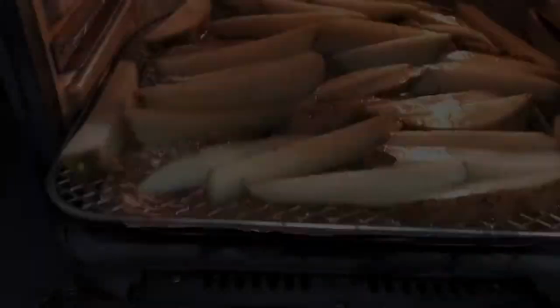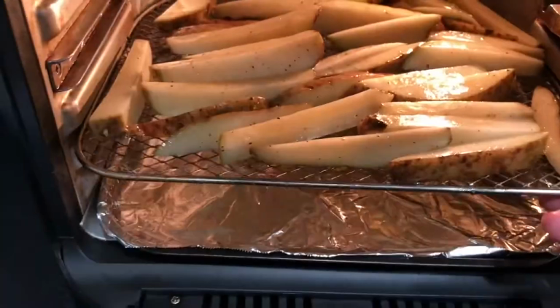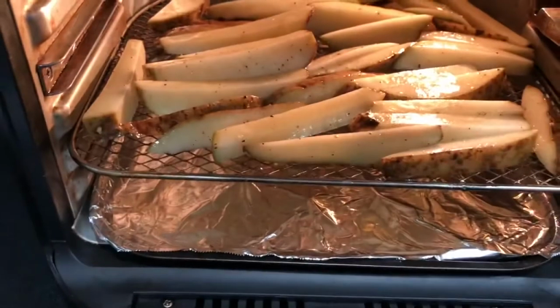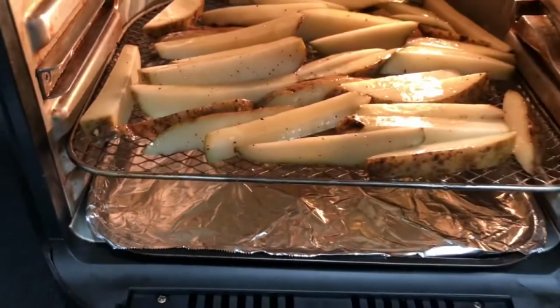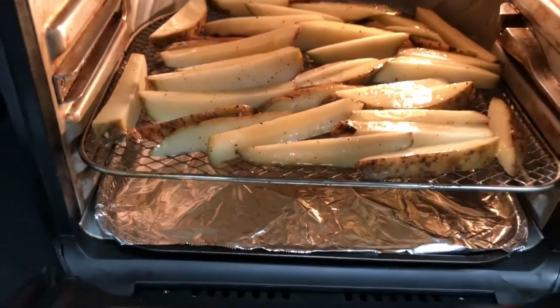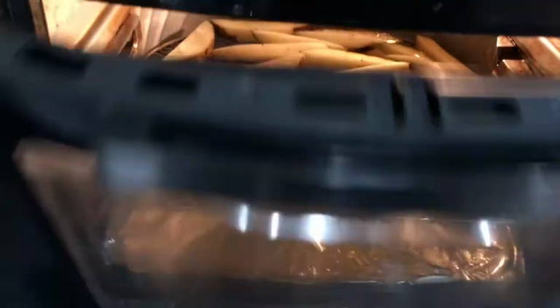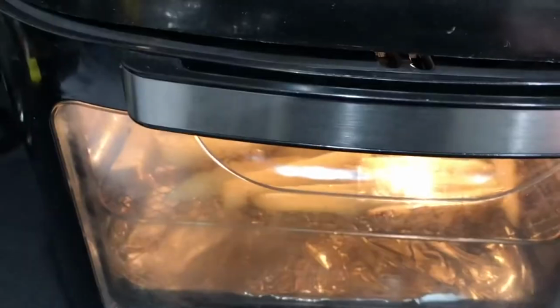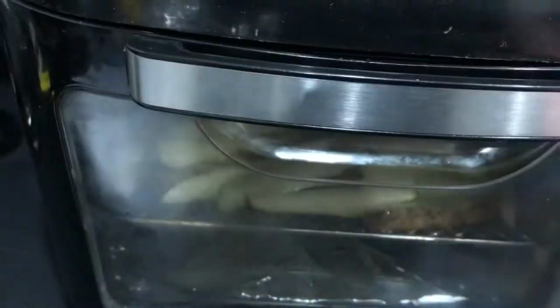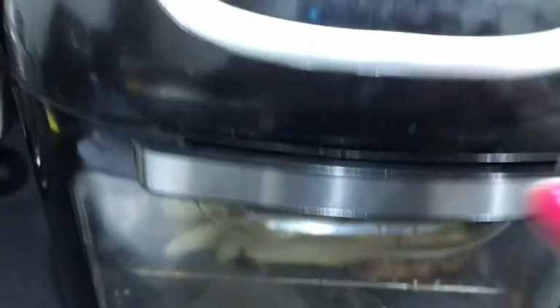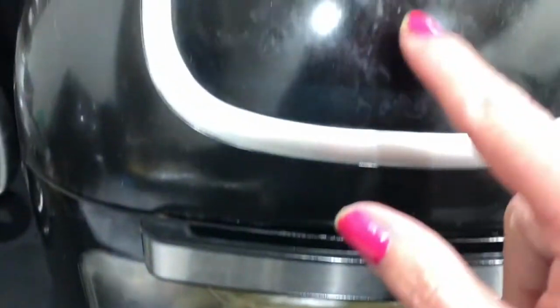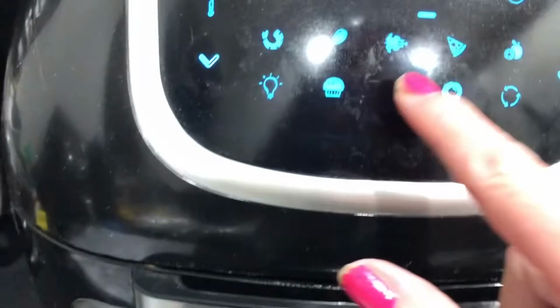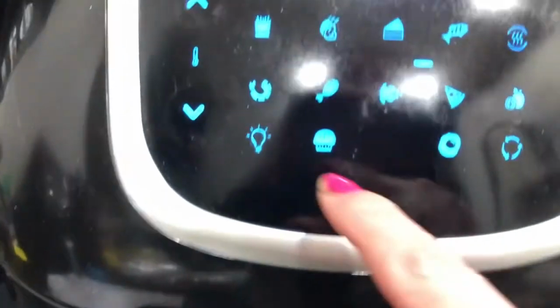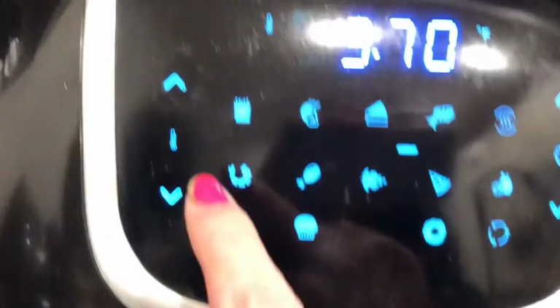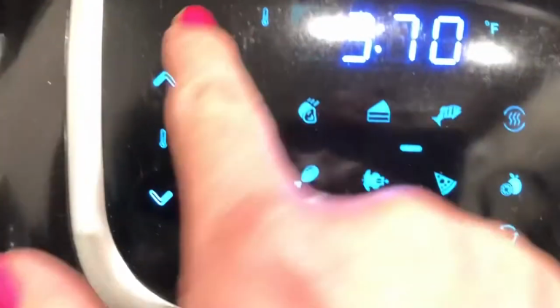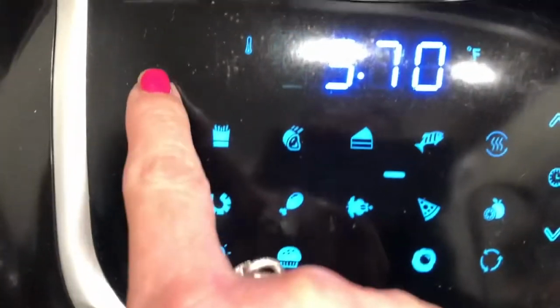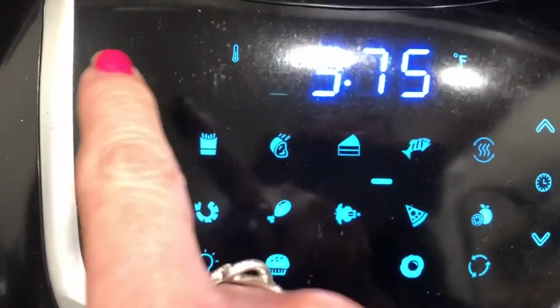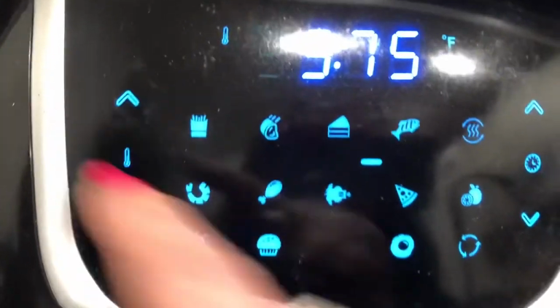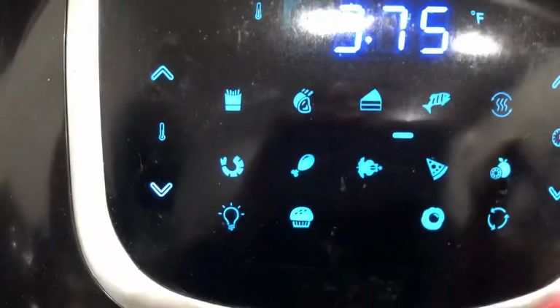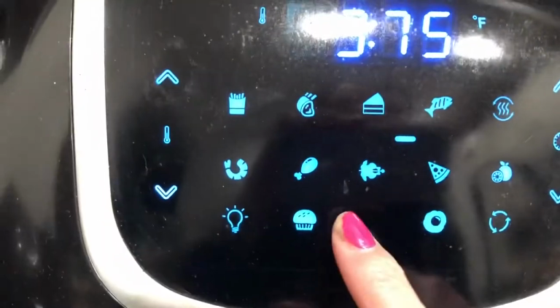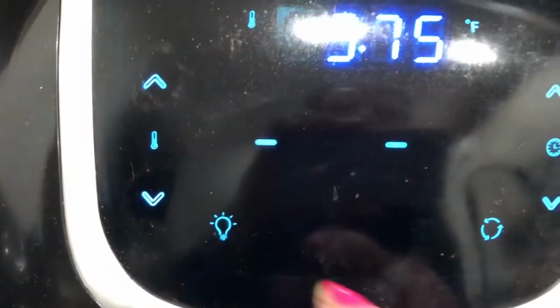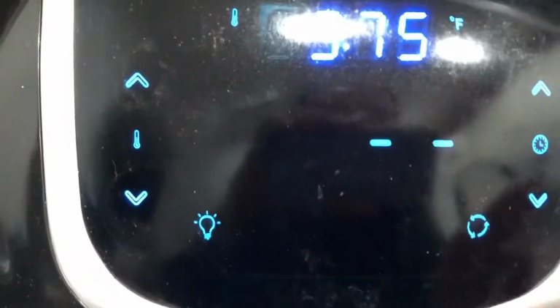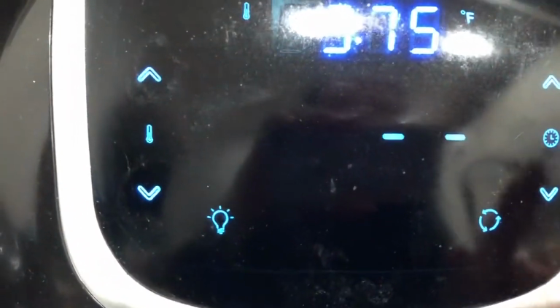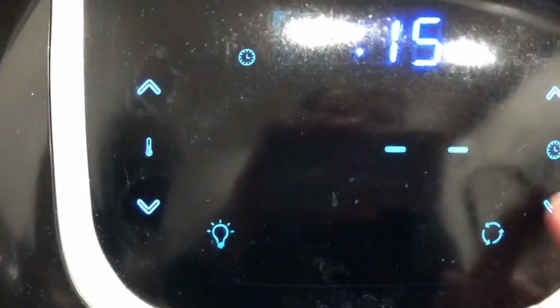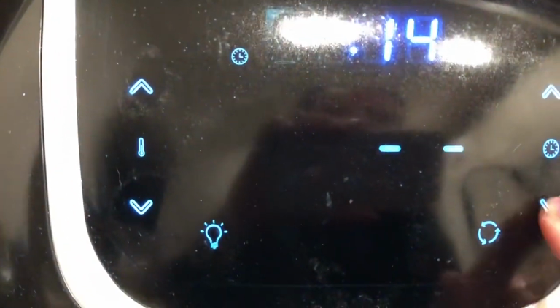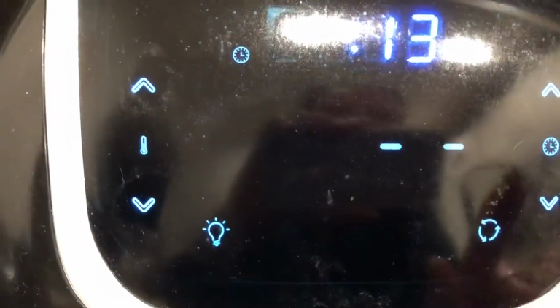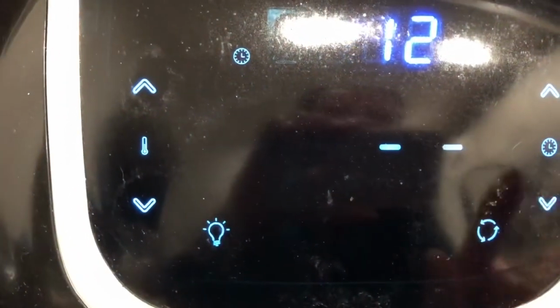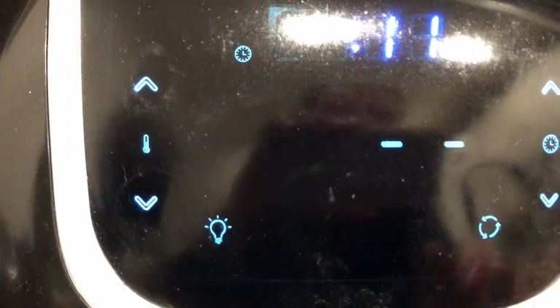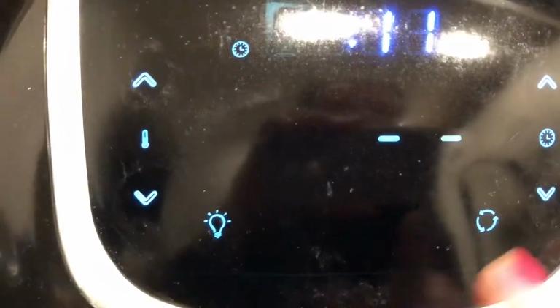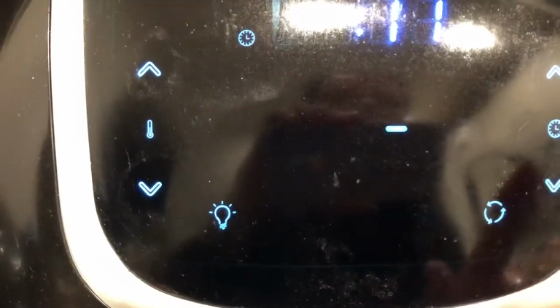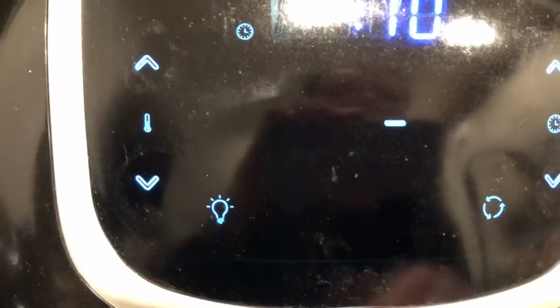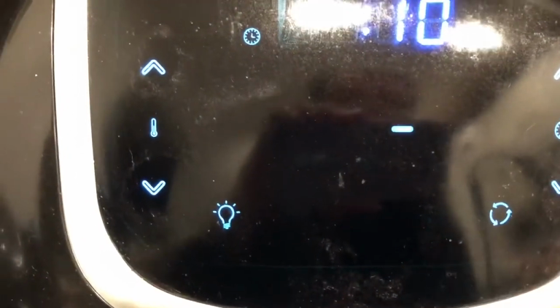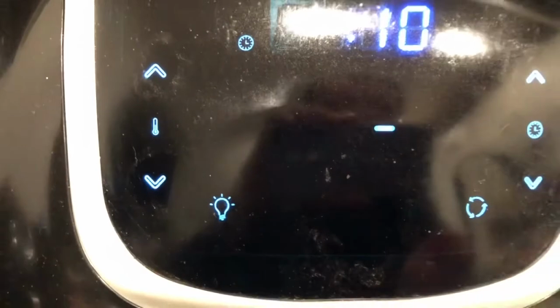Our hour is up on our french fries, so I spread those out on my rack to stick in the air fryer. Put them in at 375°F for 10 minutes.